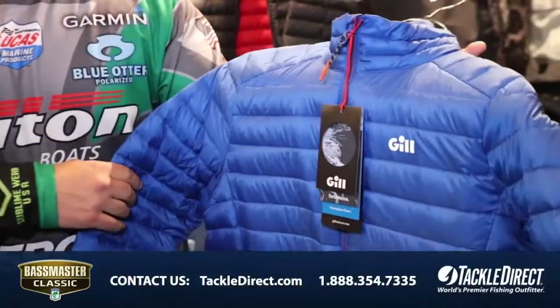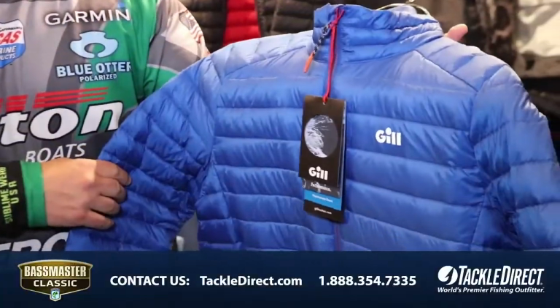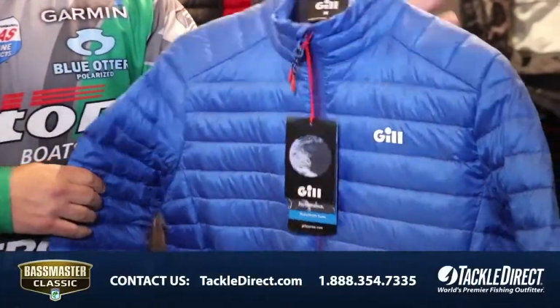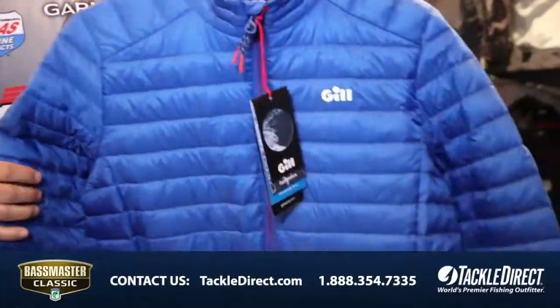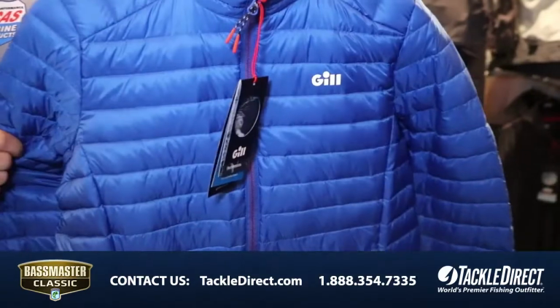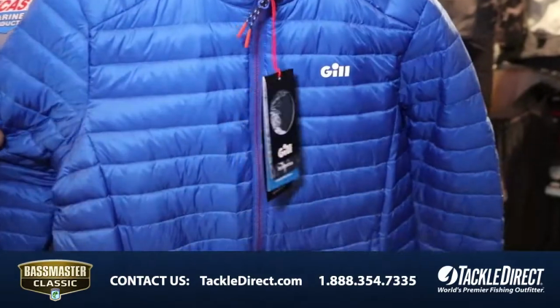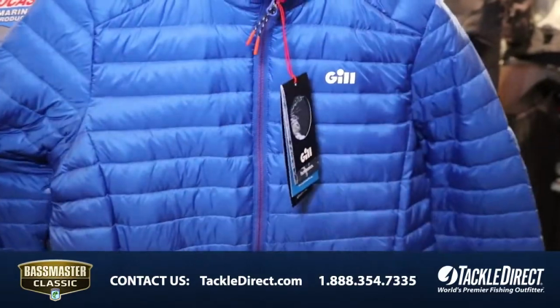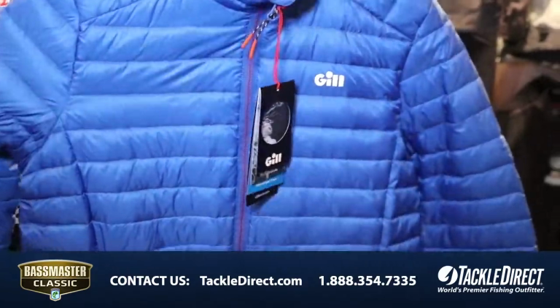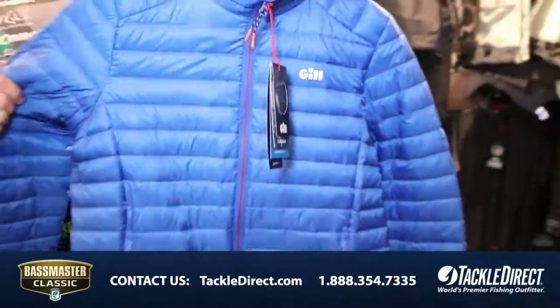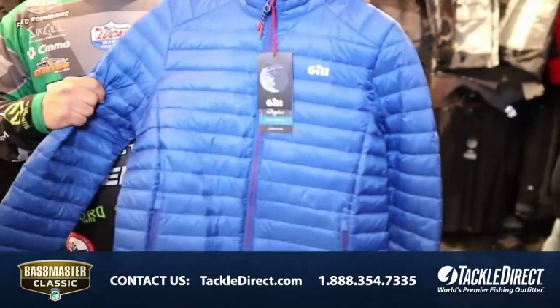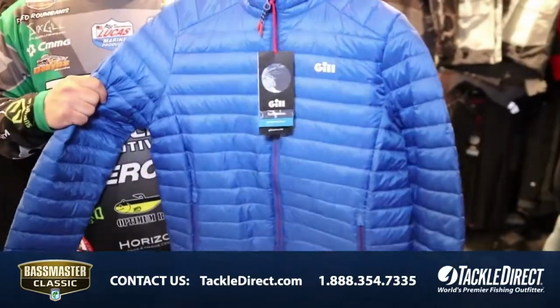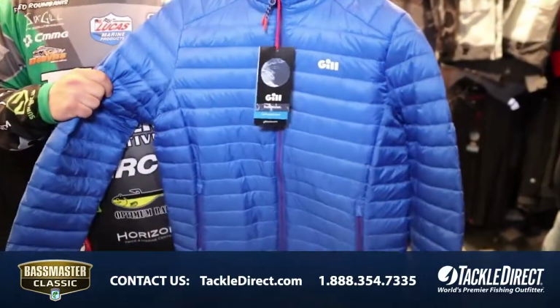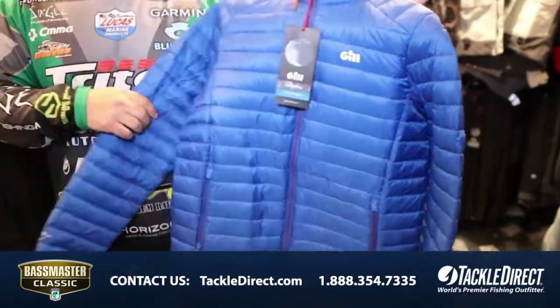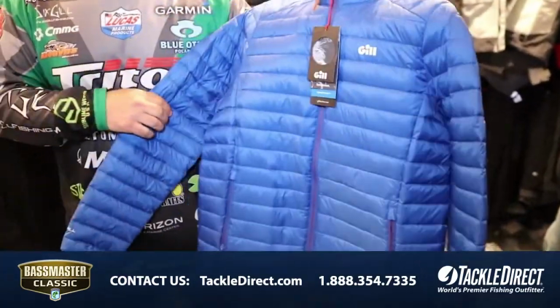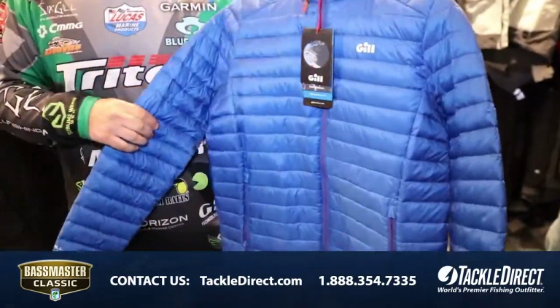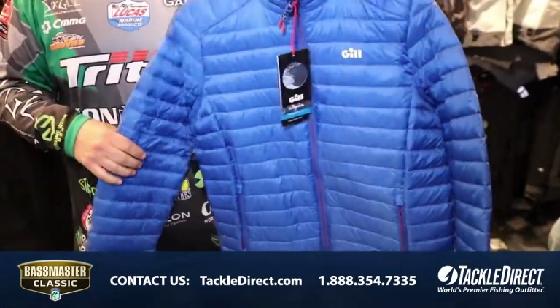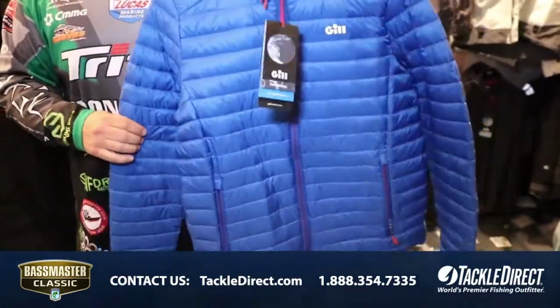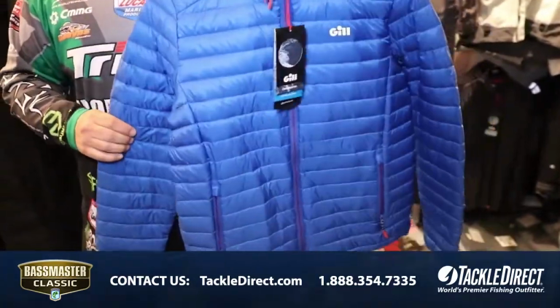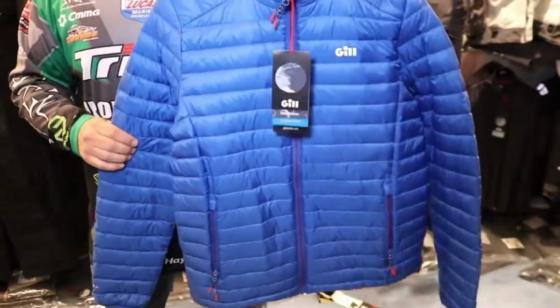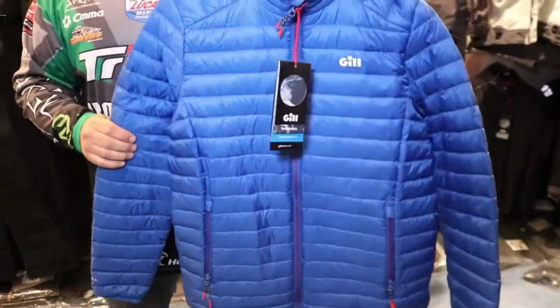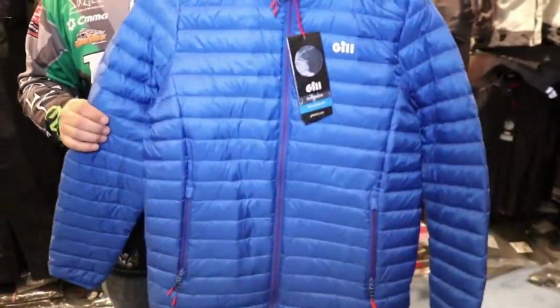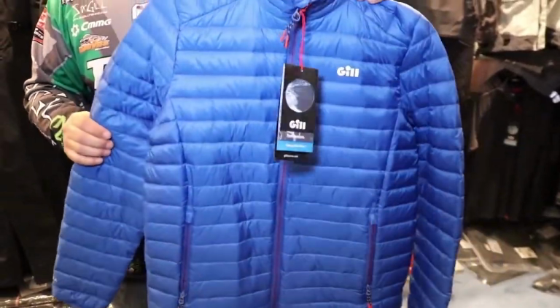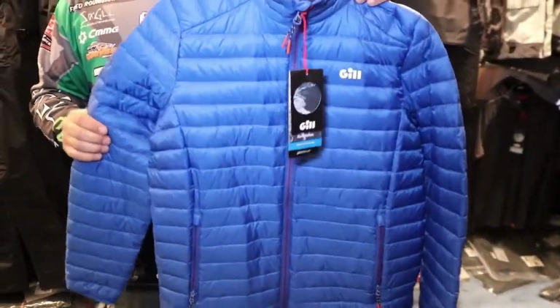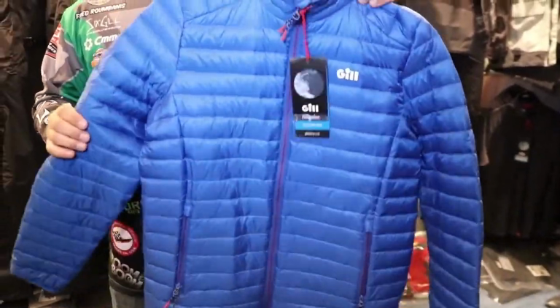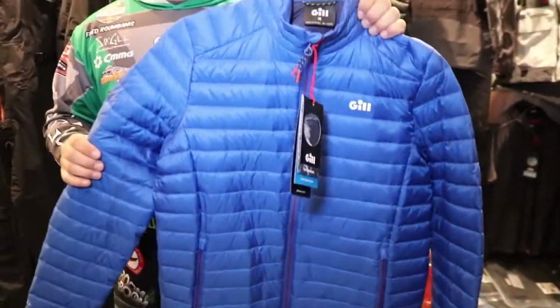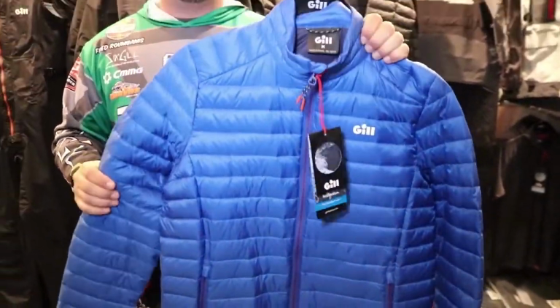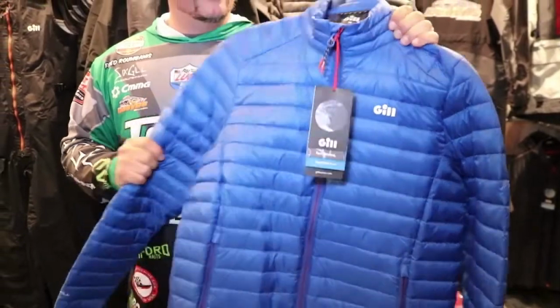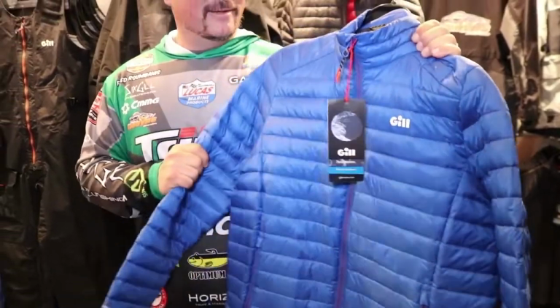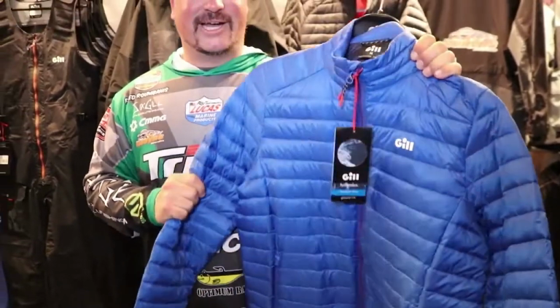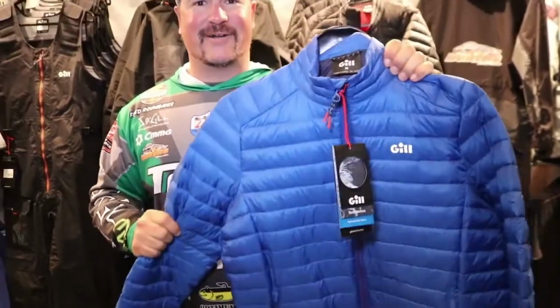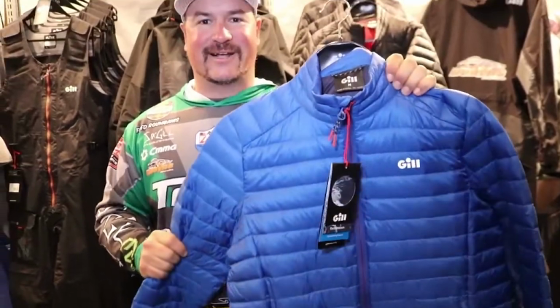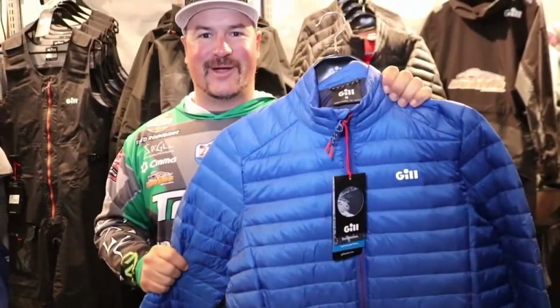I've been using the jacket all season already and I'll tell you what, you're going to love it. It's lightweight. Fishes well. Check it out at Tackle Direct.